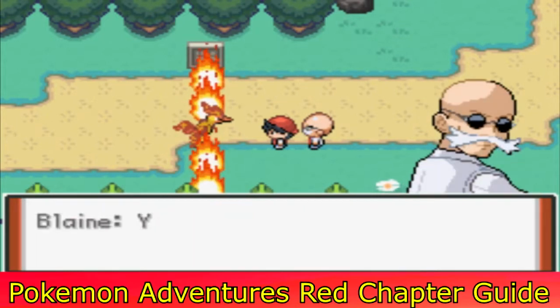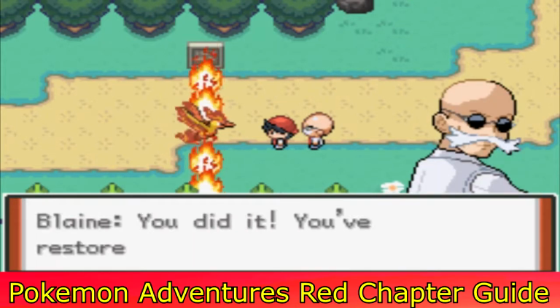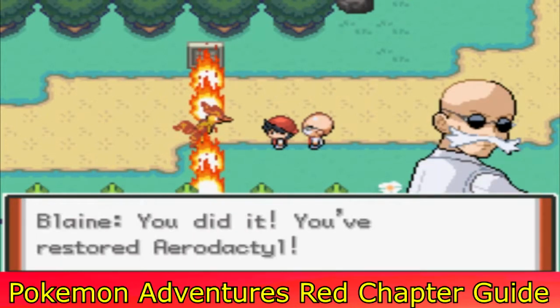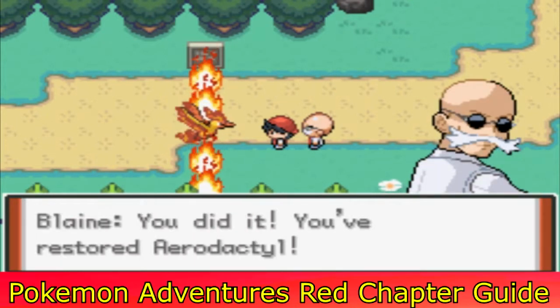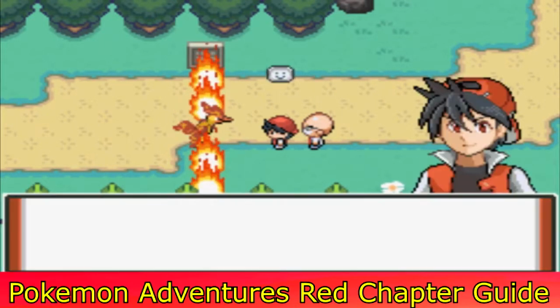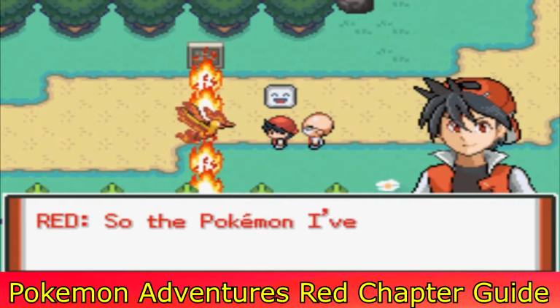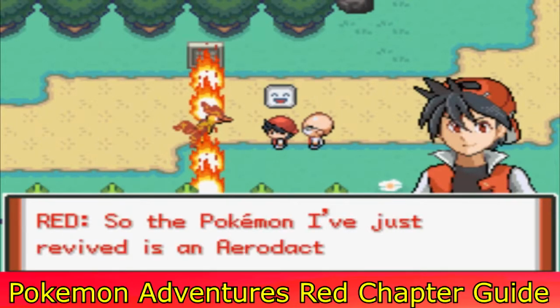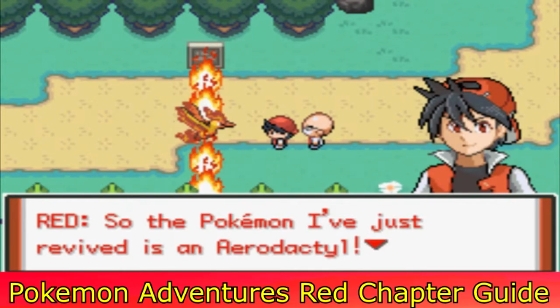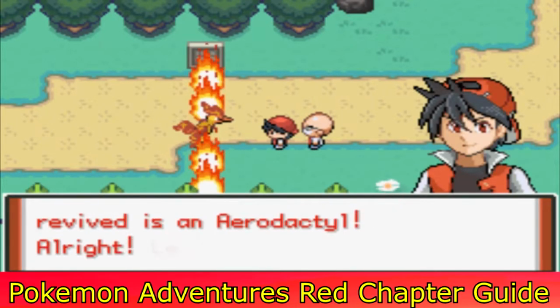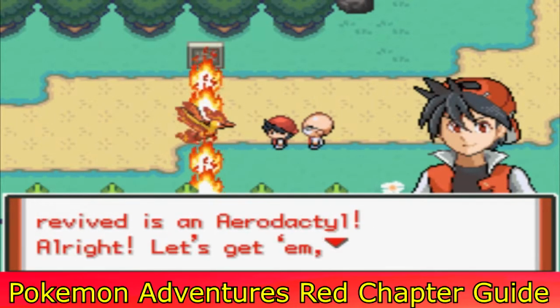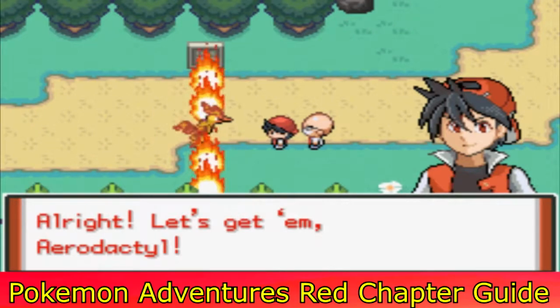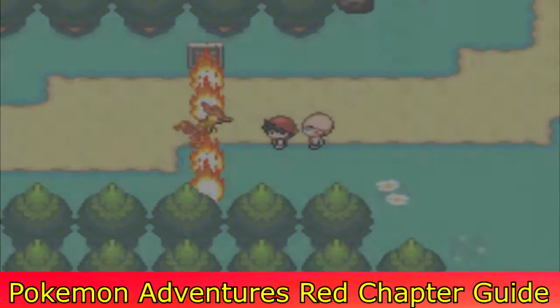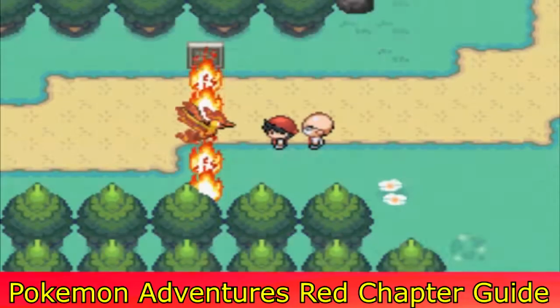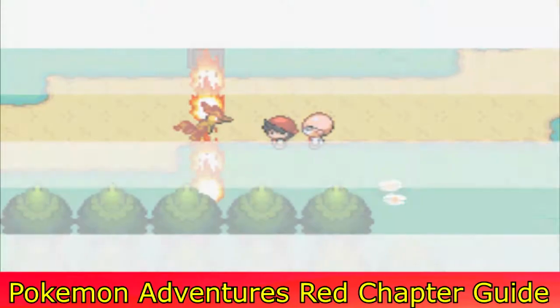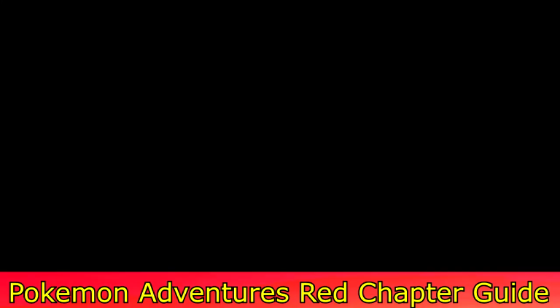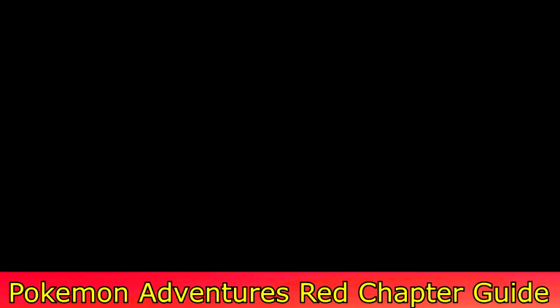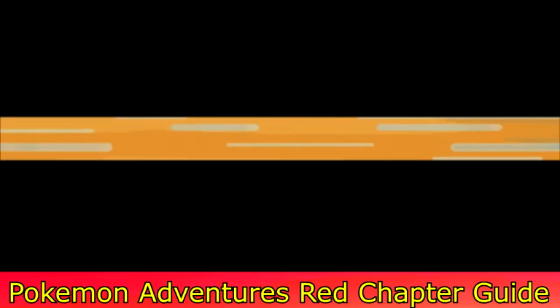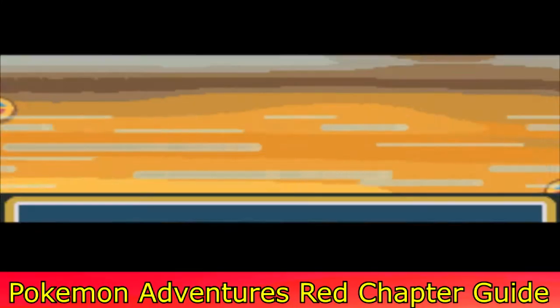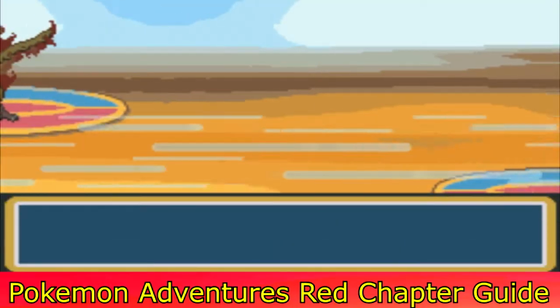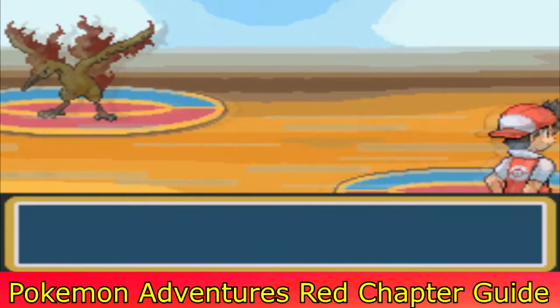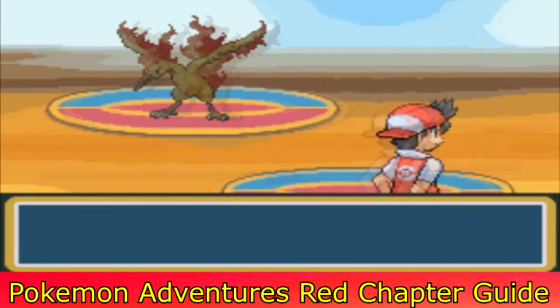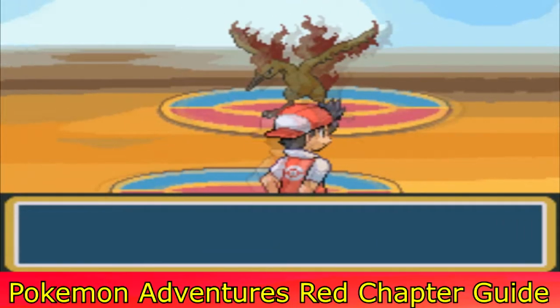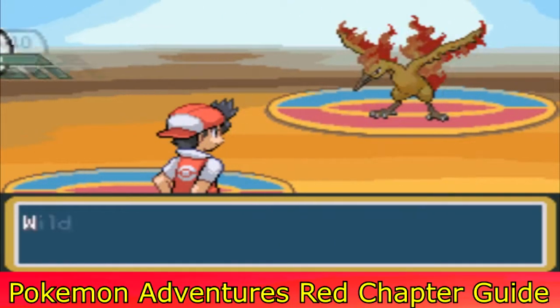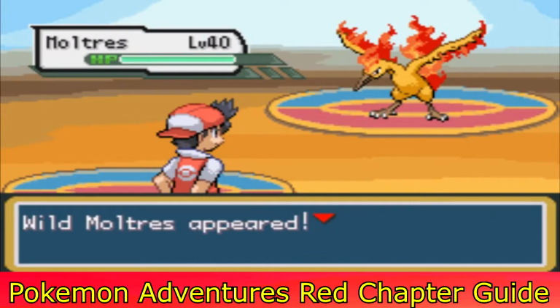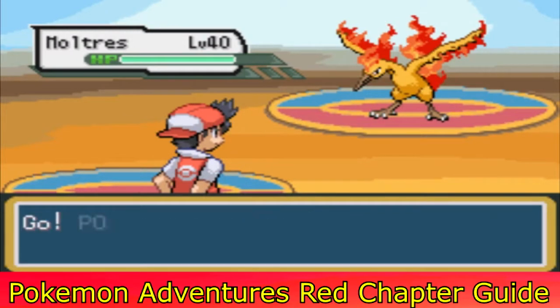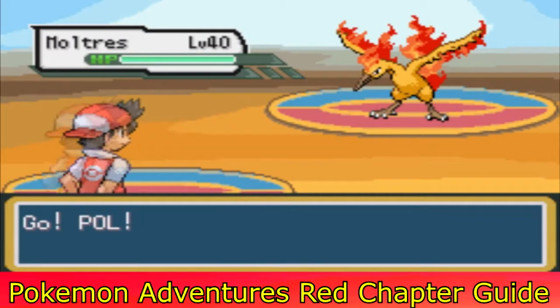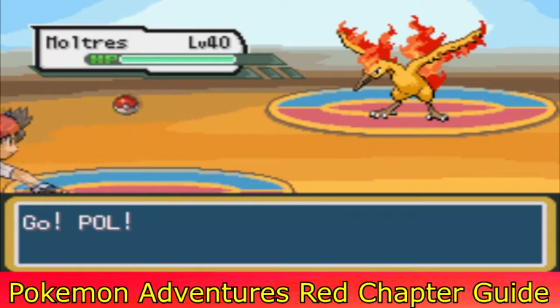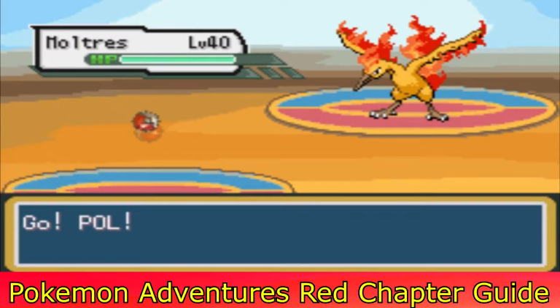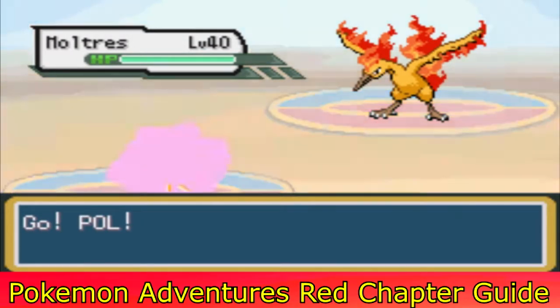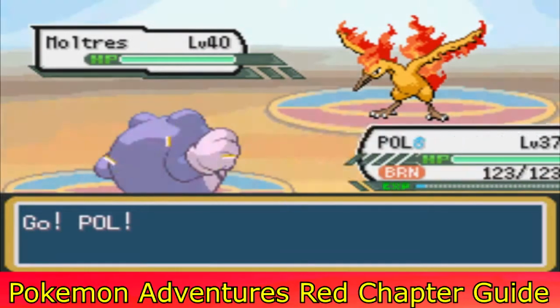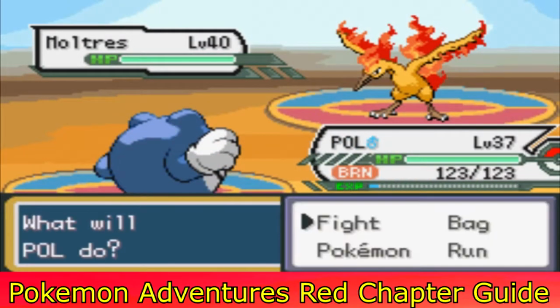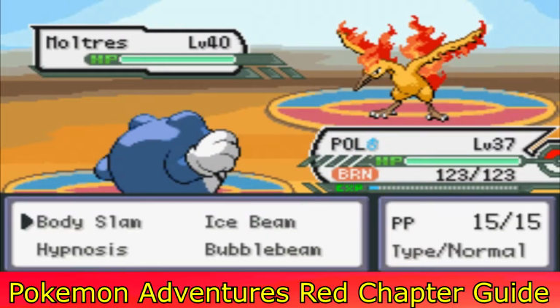And here you go — the cutscene then begins. After this point it's smooth sailing: you battle the Moltres and, like other cutscenes, you can capture it. Just defeat it as quickly as possible and then smooth sailing.